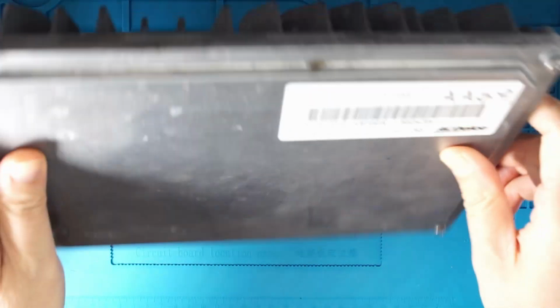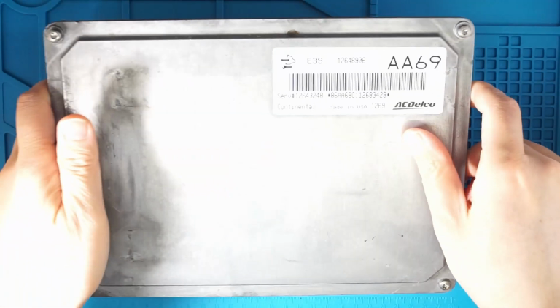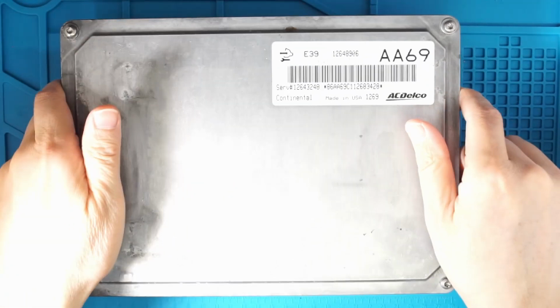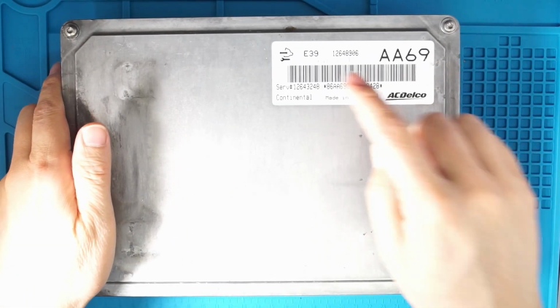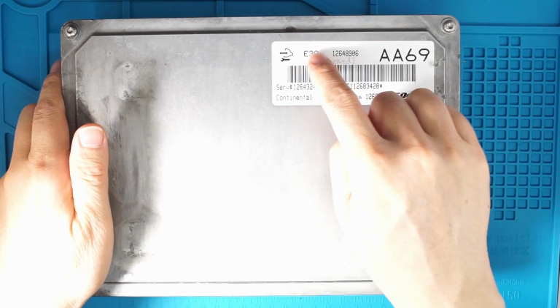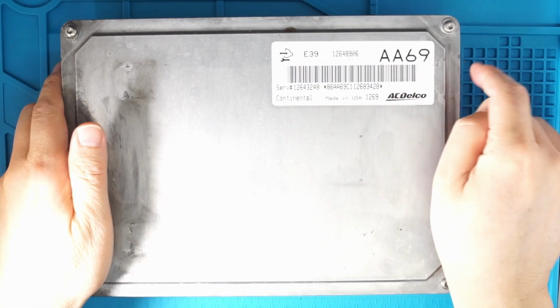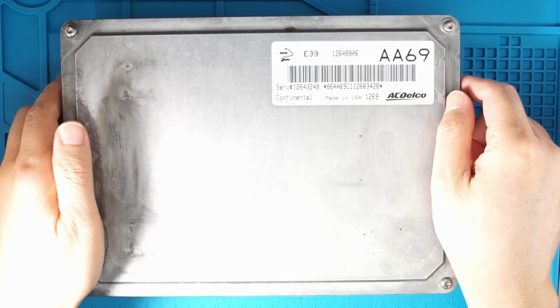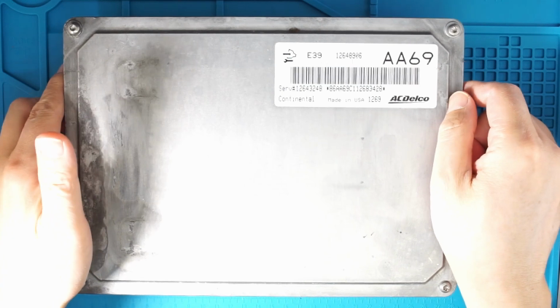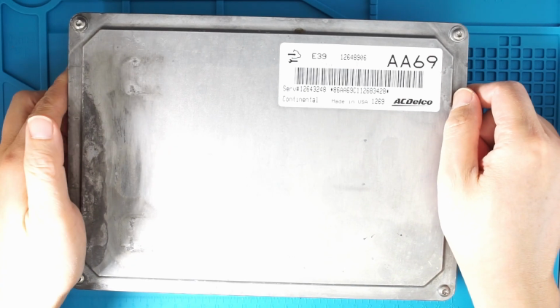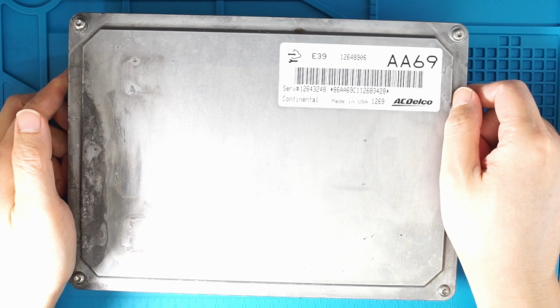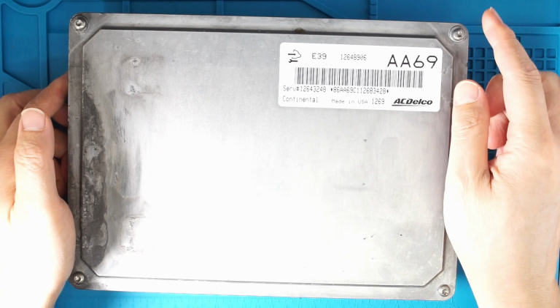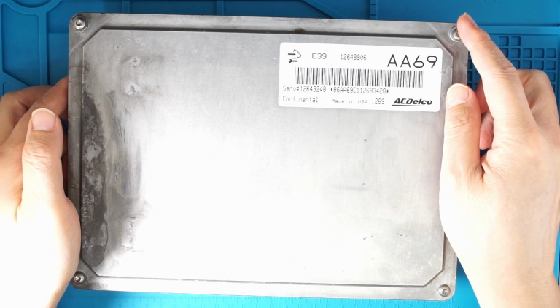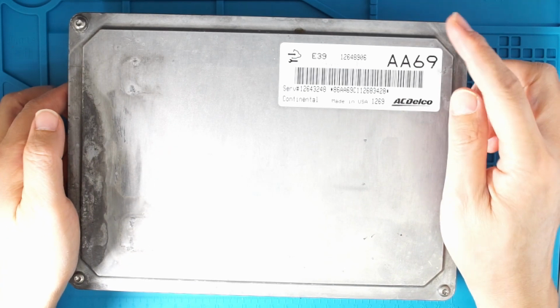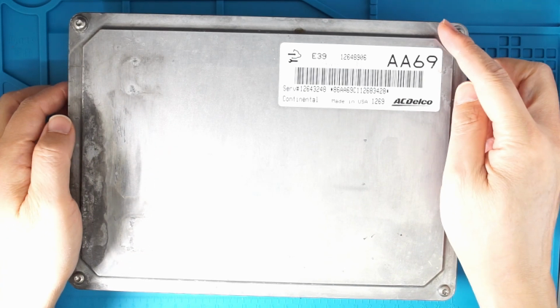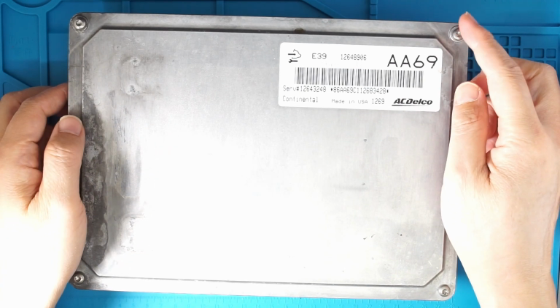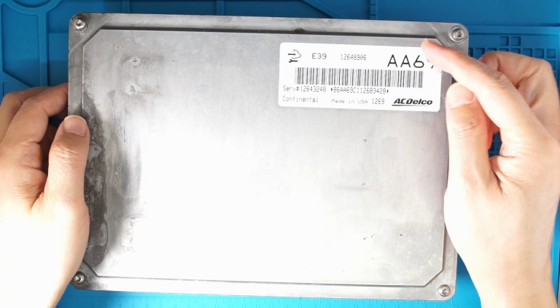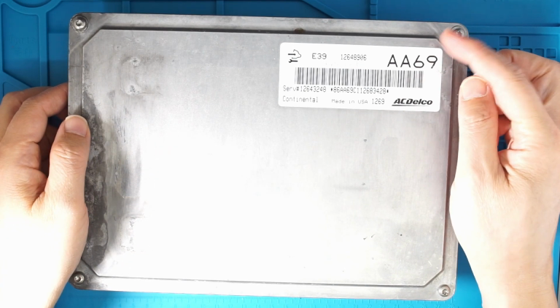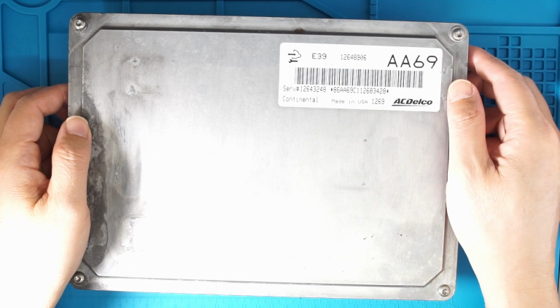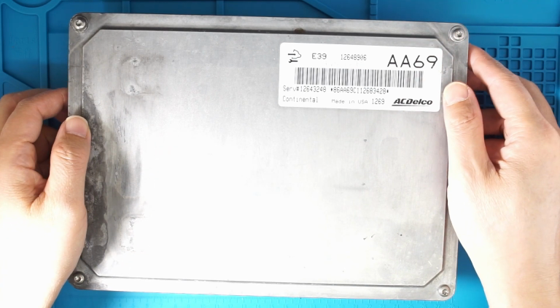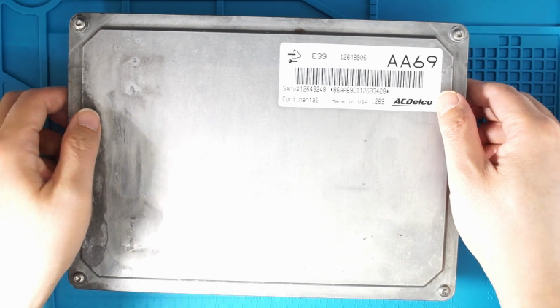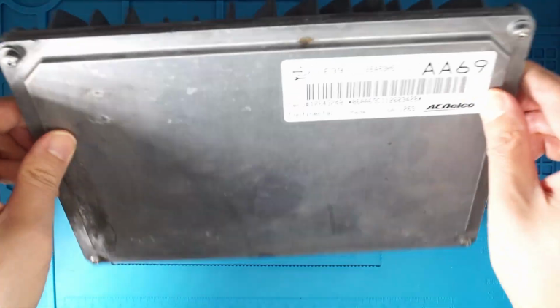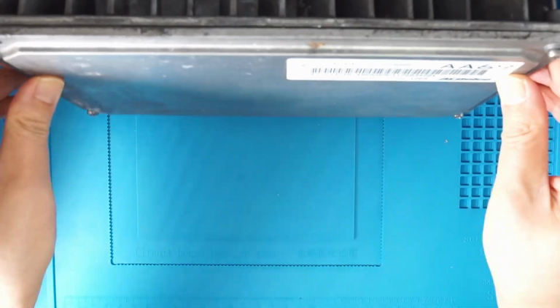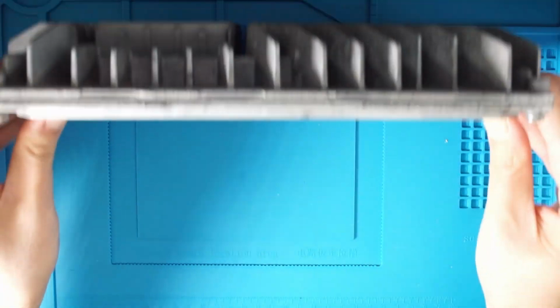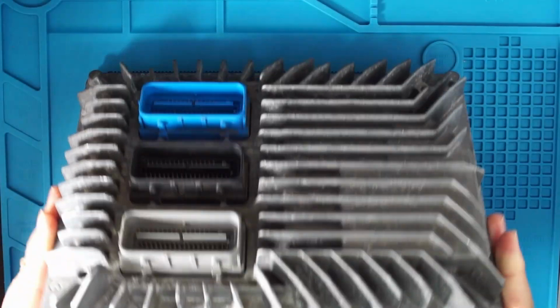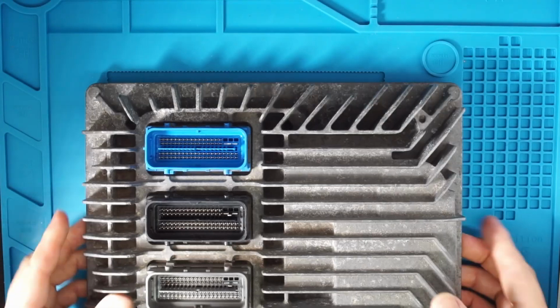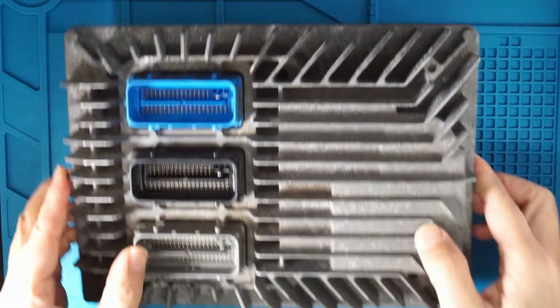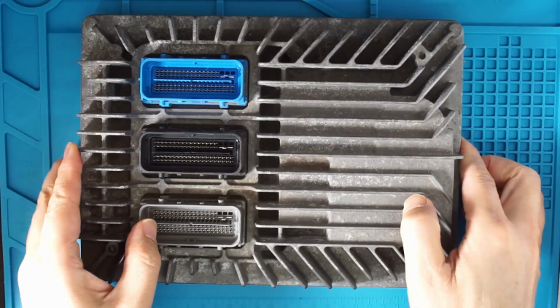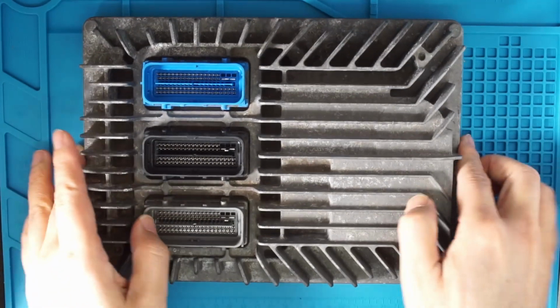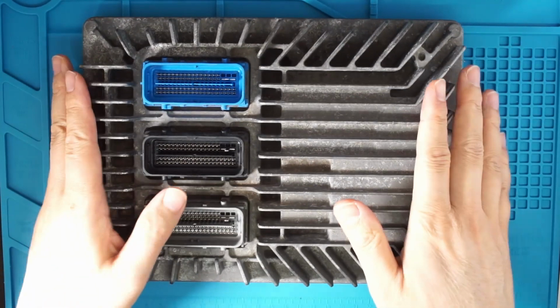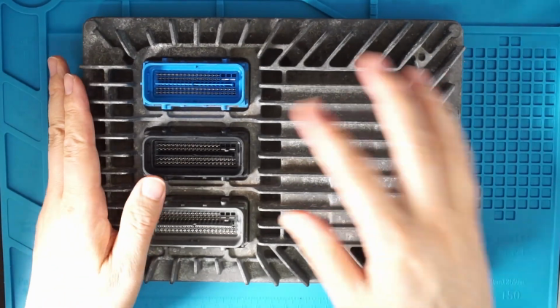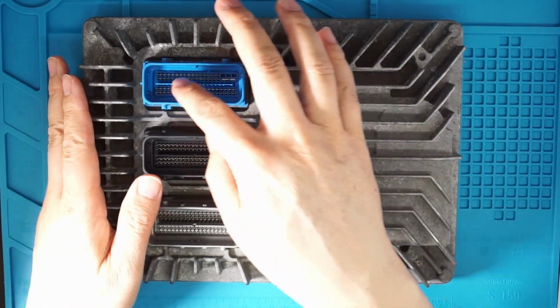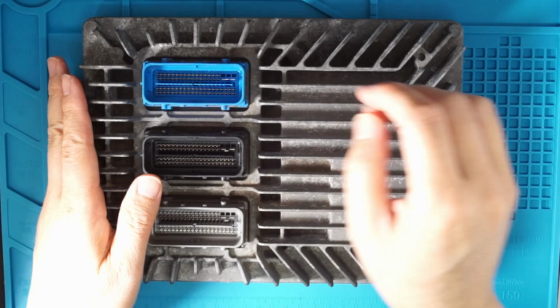This is ECU E39. In this video, I'm going to show you using Unink-NT with the CAN bus board, we are able to program this ECU without even opening the case using the CAN bus here.